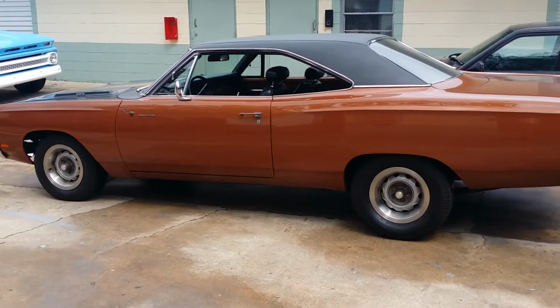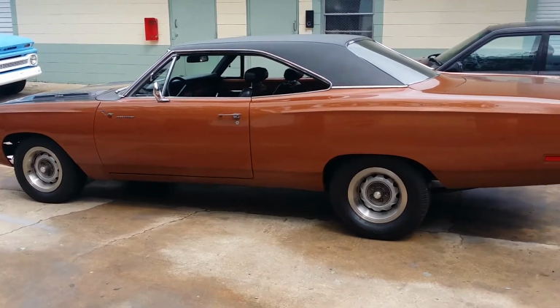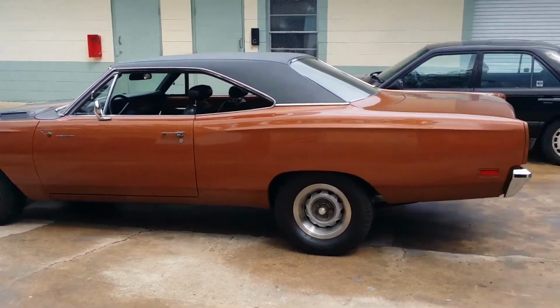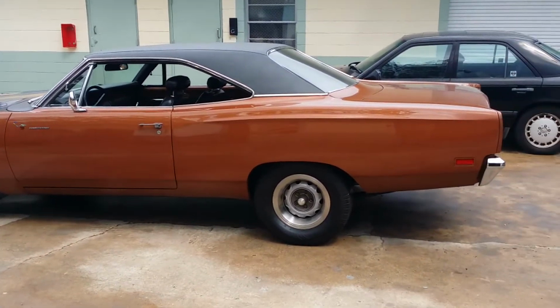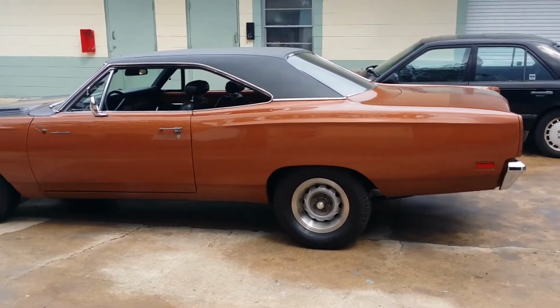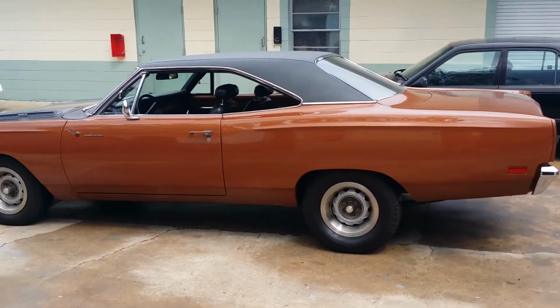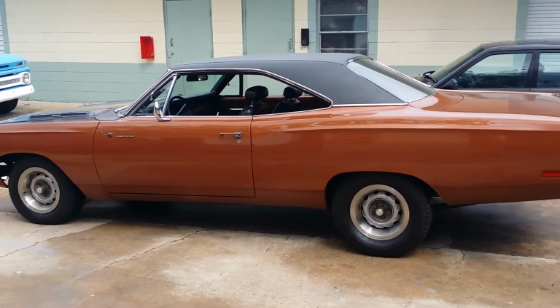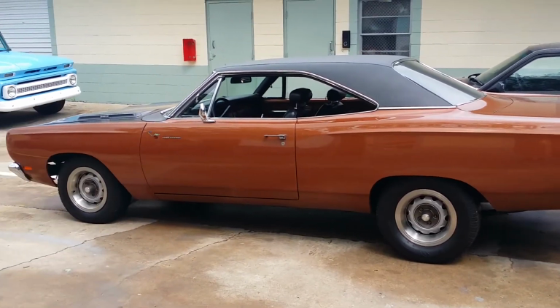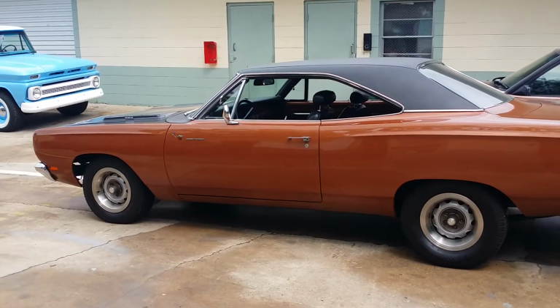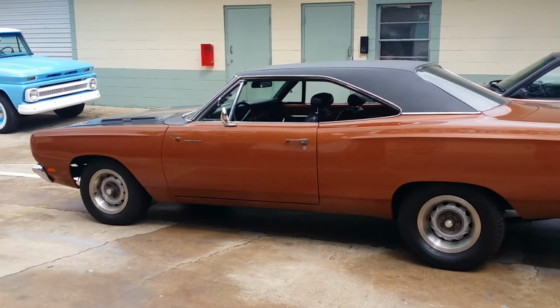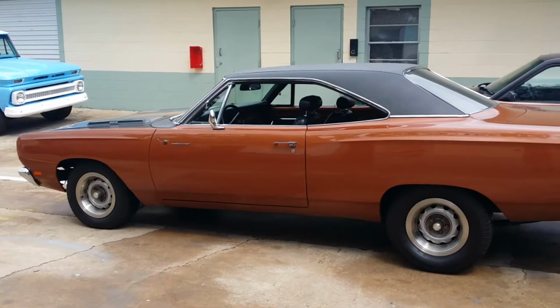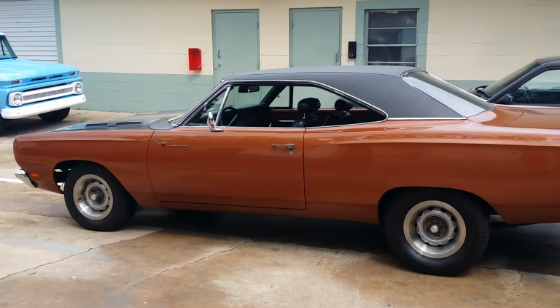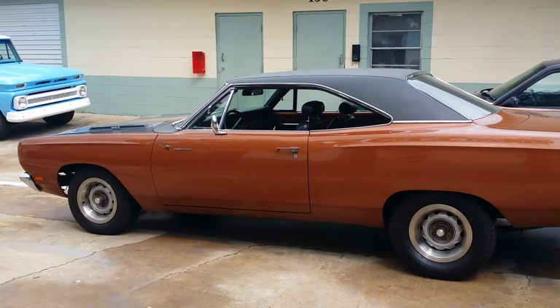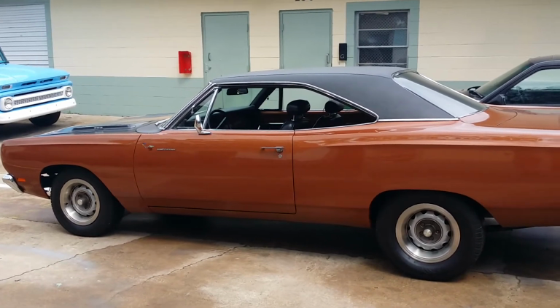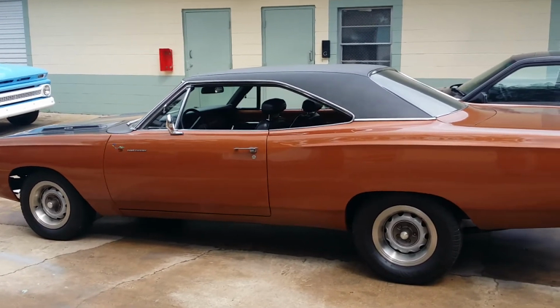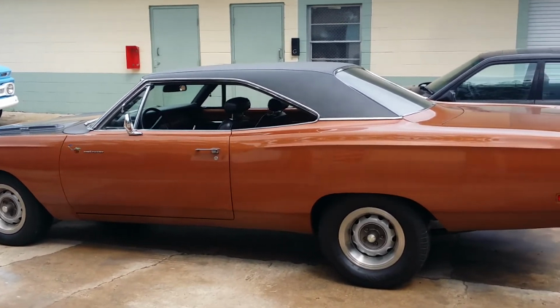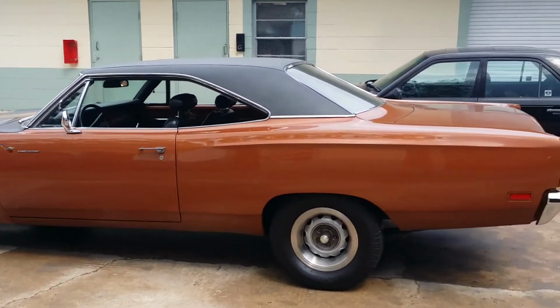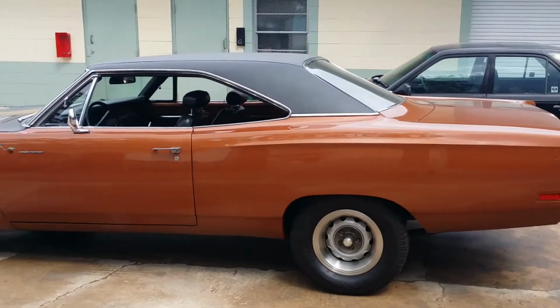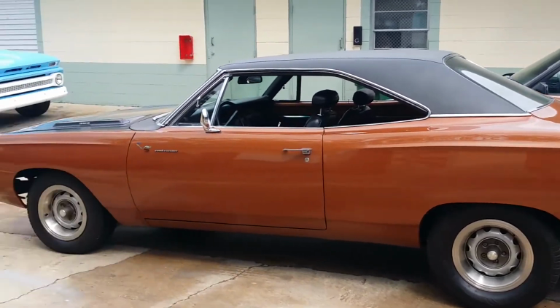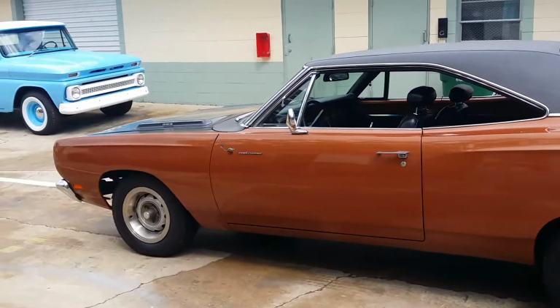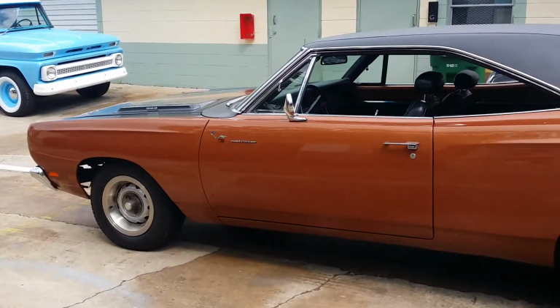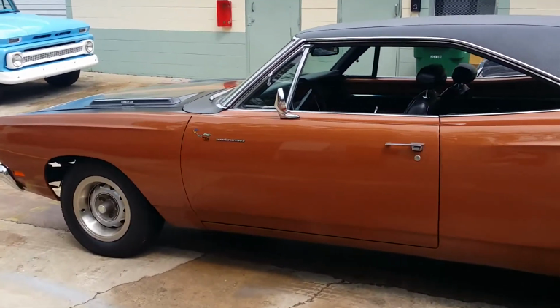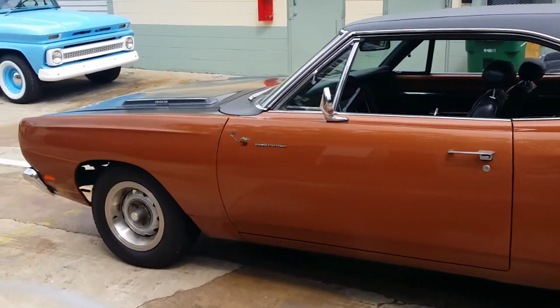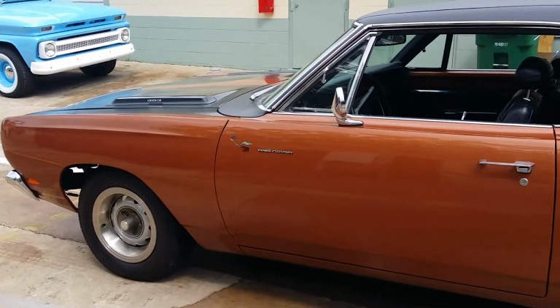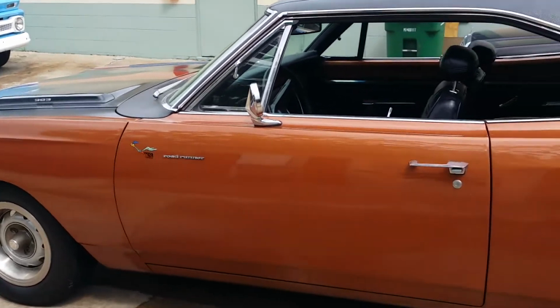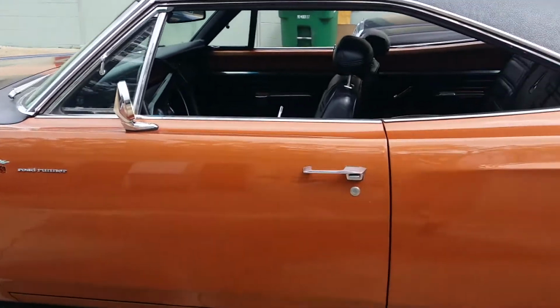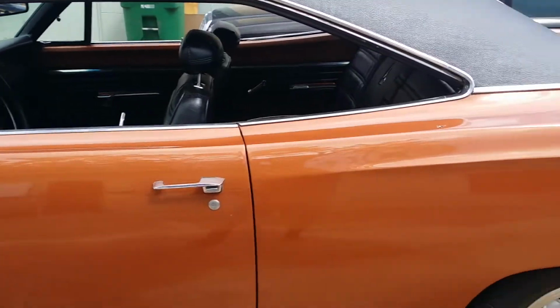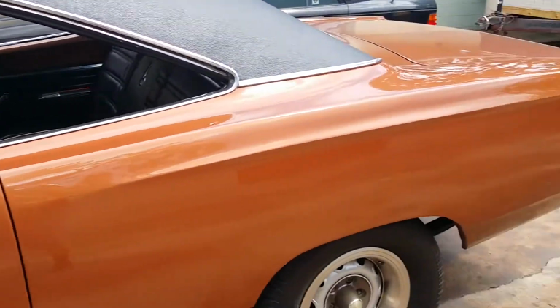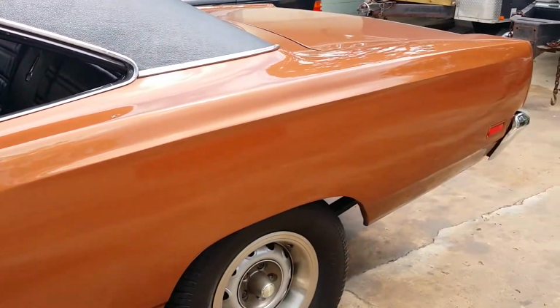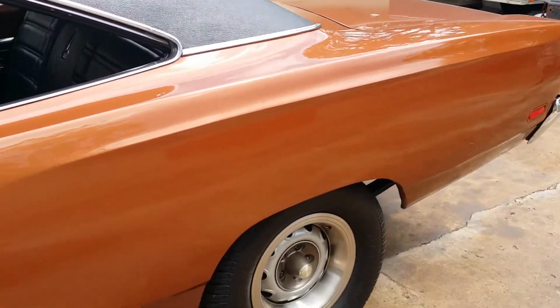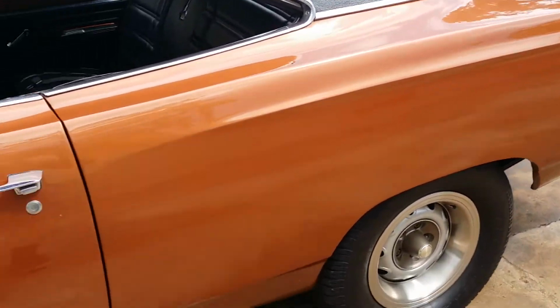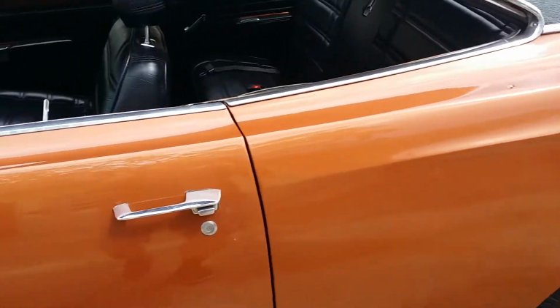Hey guys, this is that '69 Roadrunner I was telling you about. It's a 383, four-speed car, all numbers matching, even the ring and pinion — they code it.